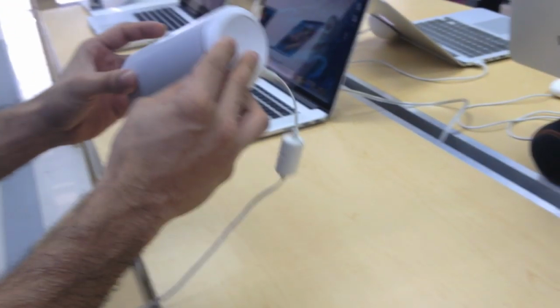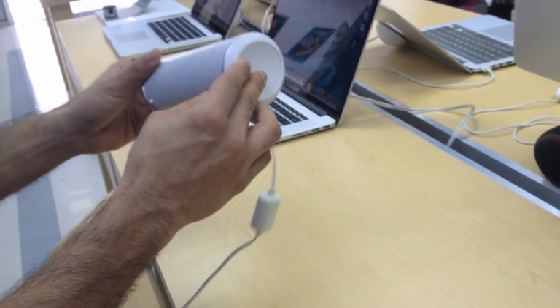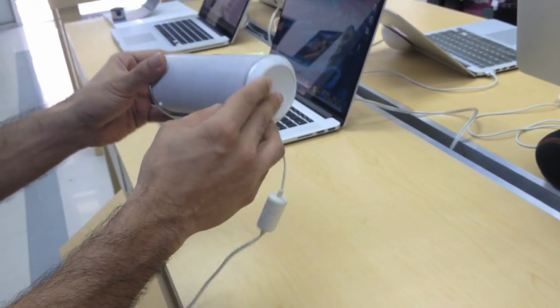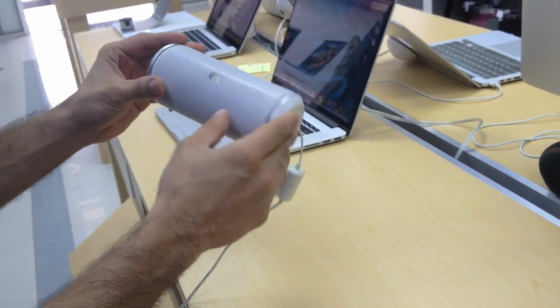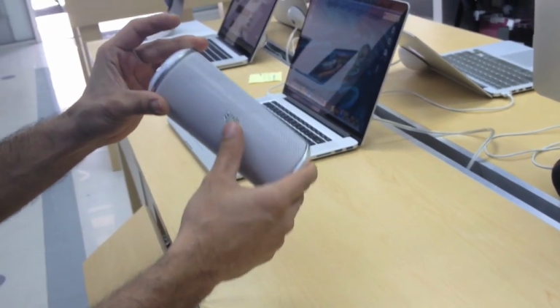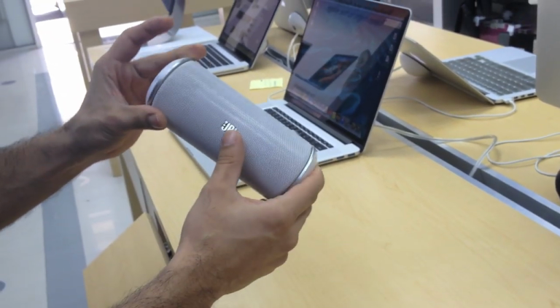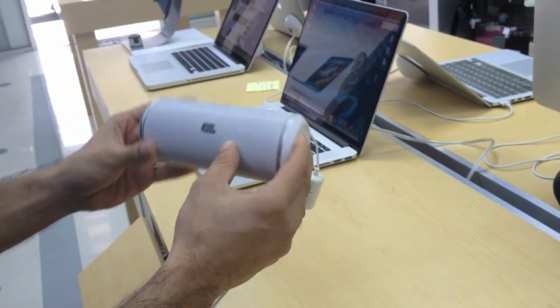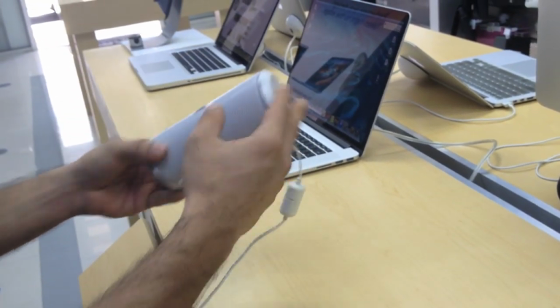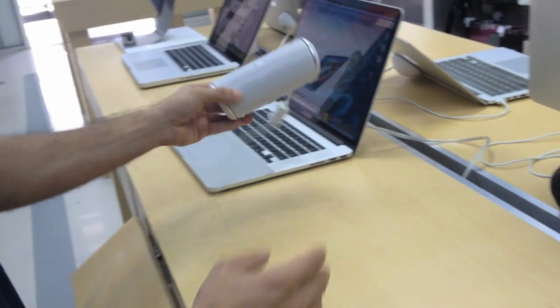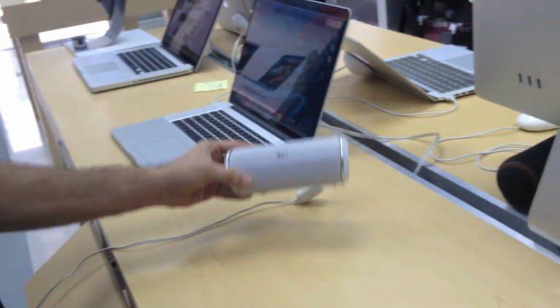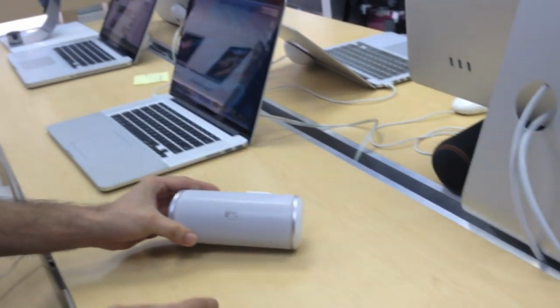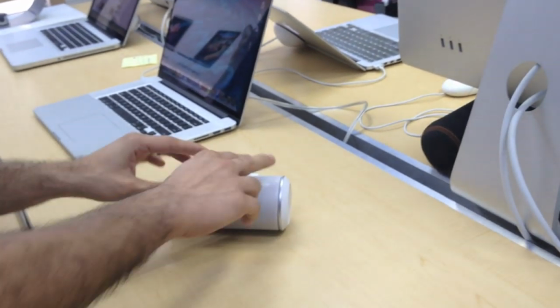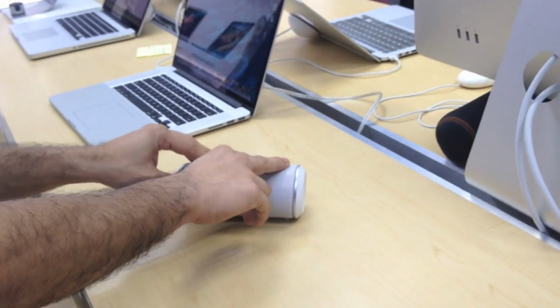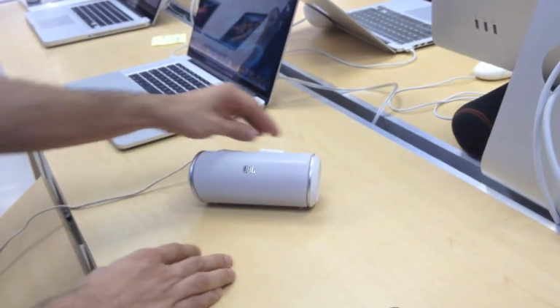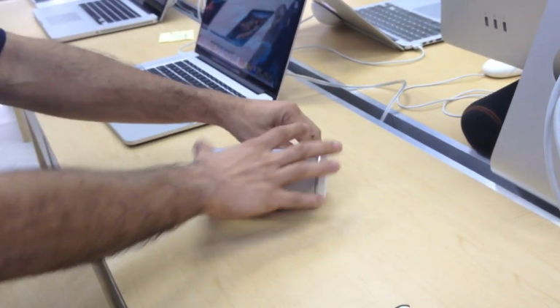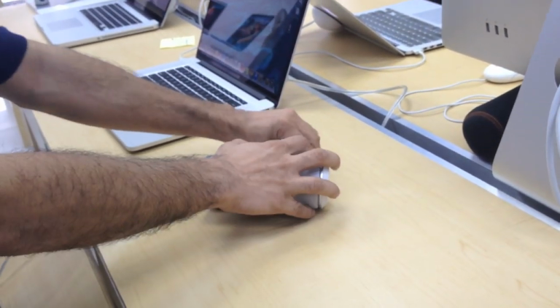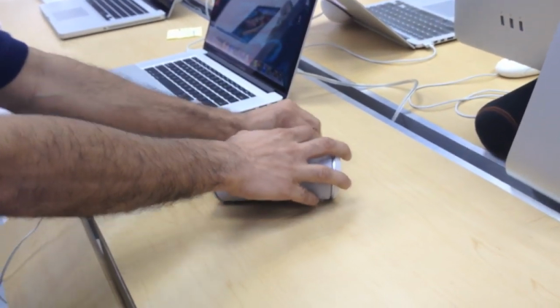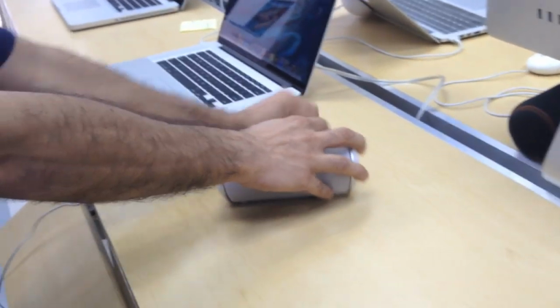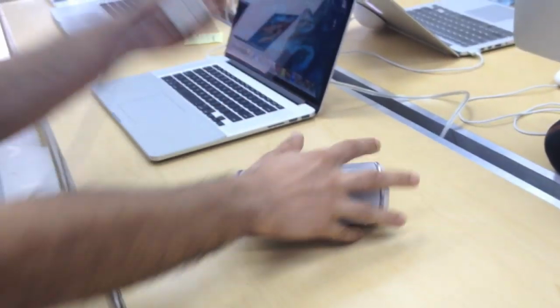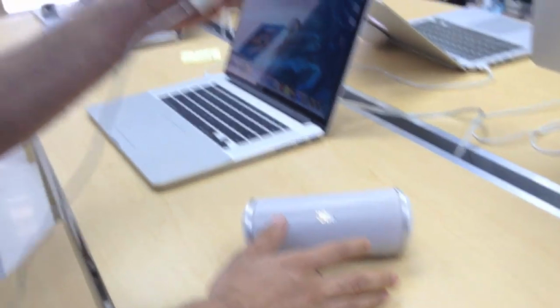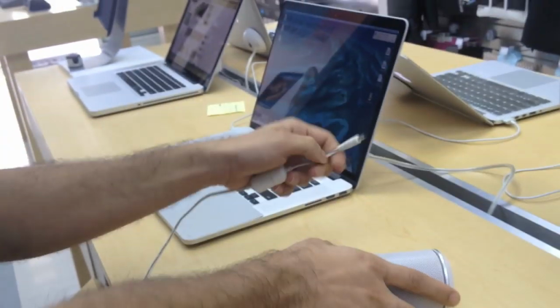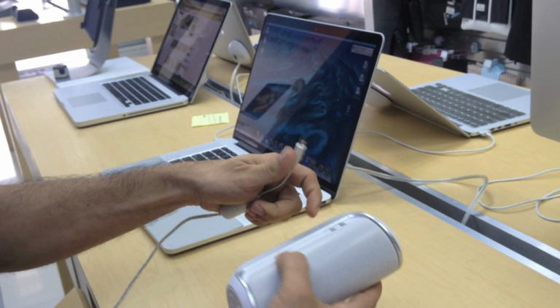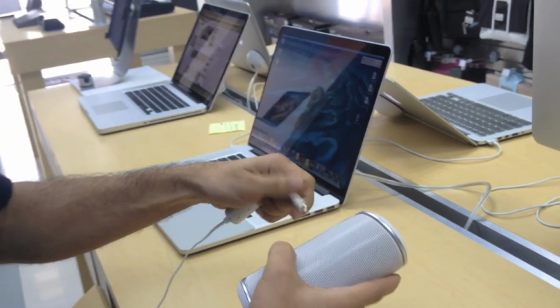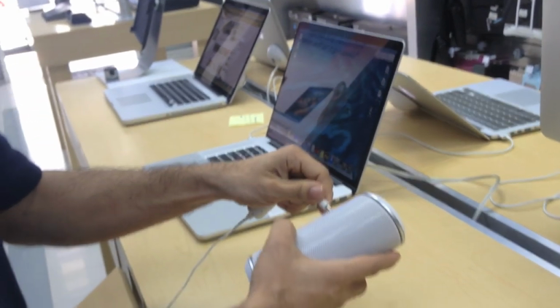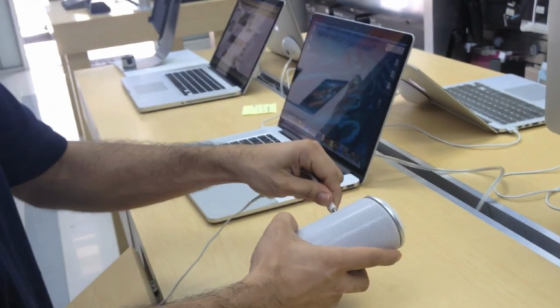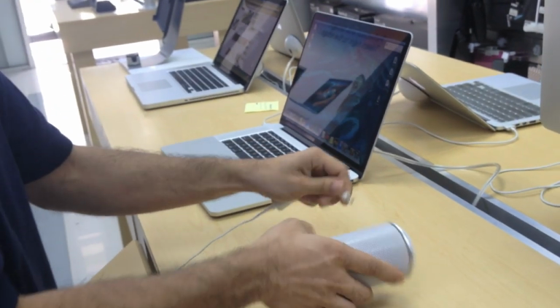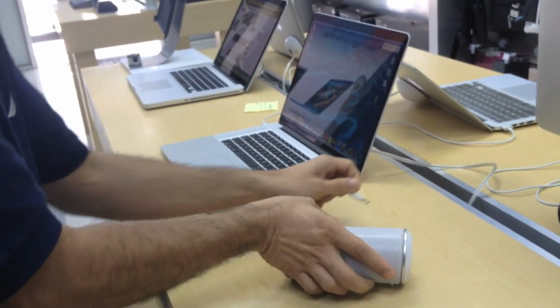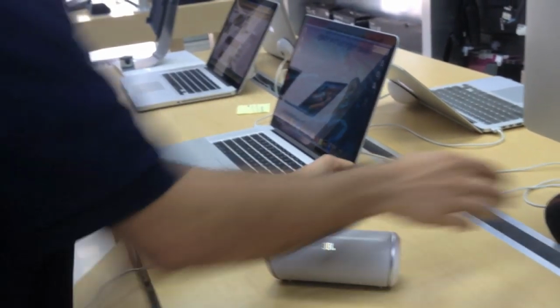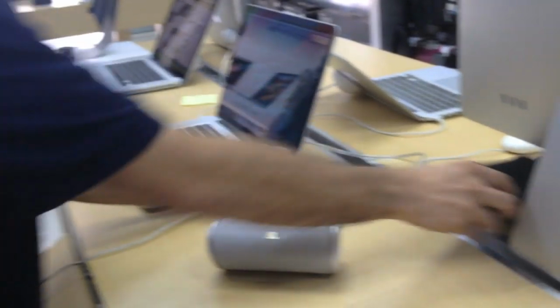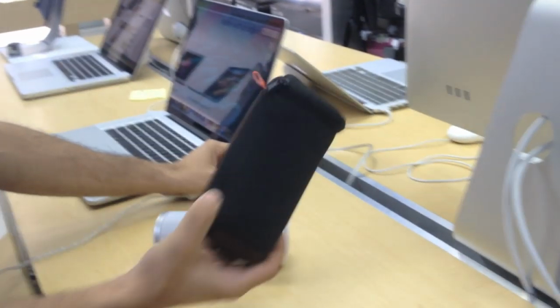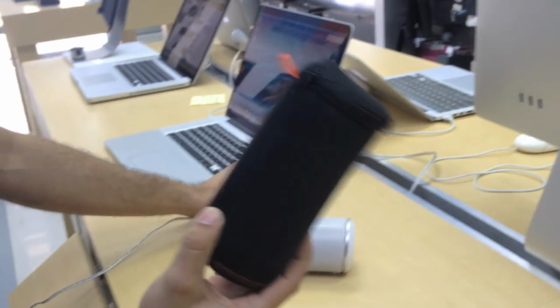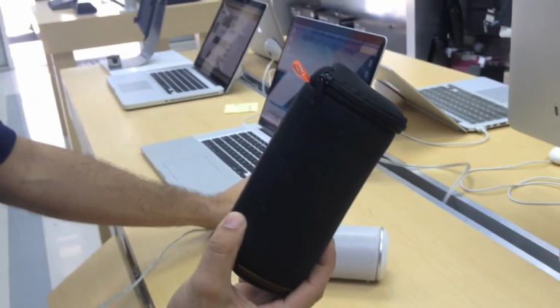So what comes in the box? Of course your JBL Flip, your power cable, and it also comes with a nice little carrying case.